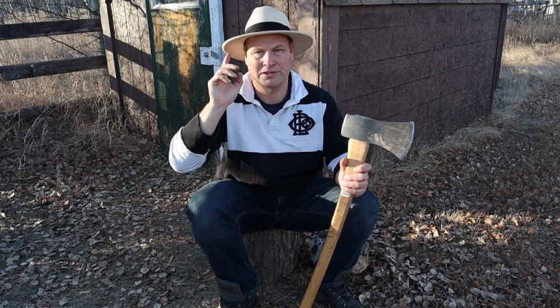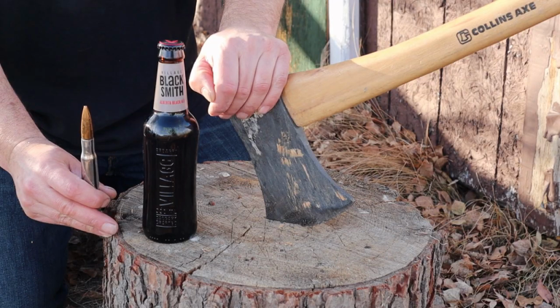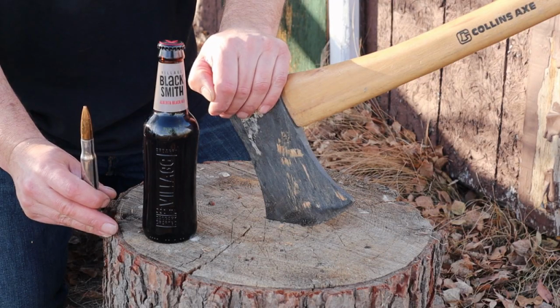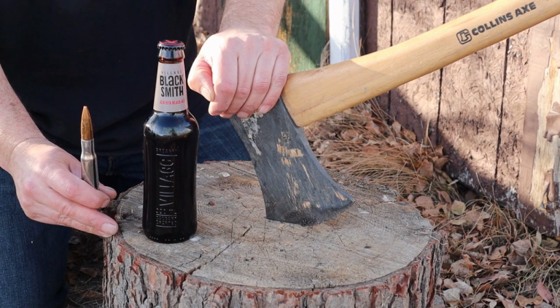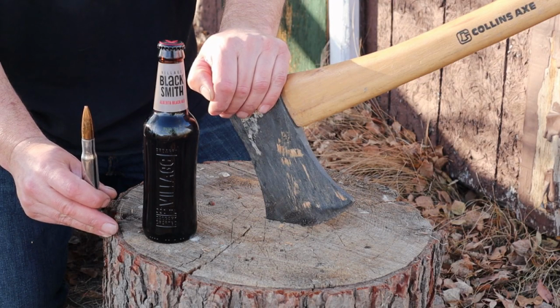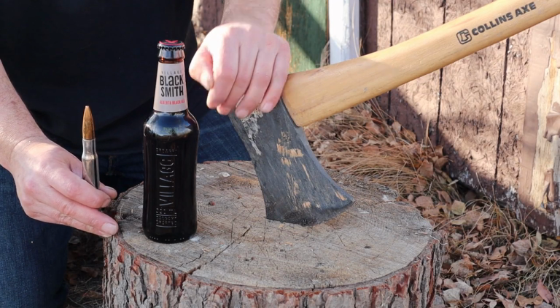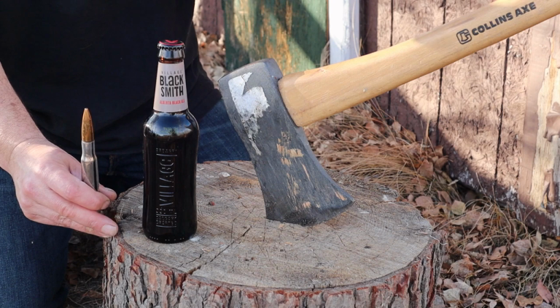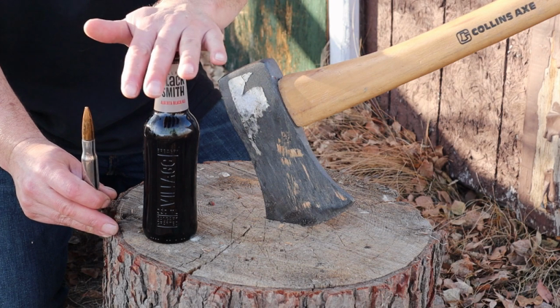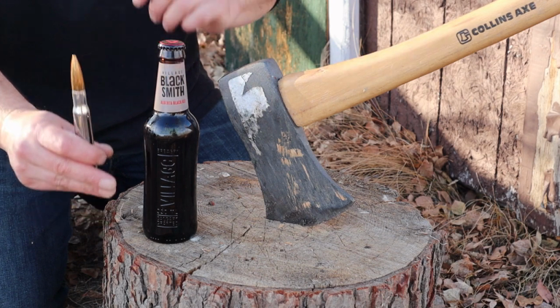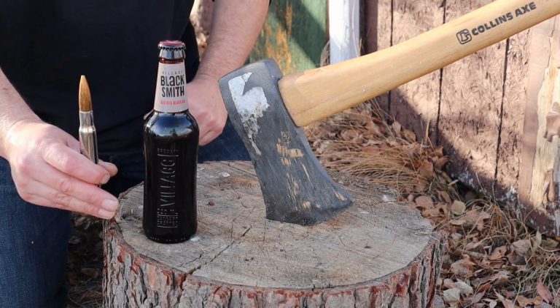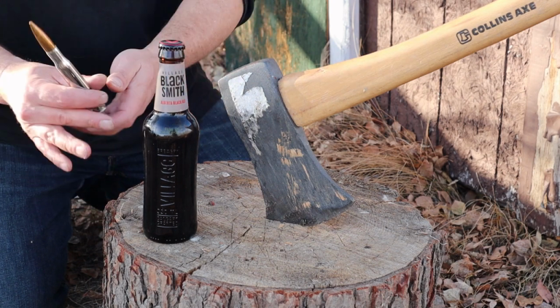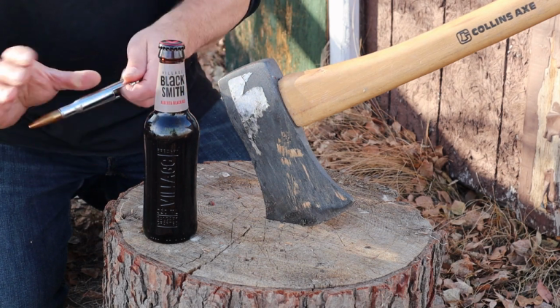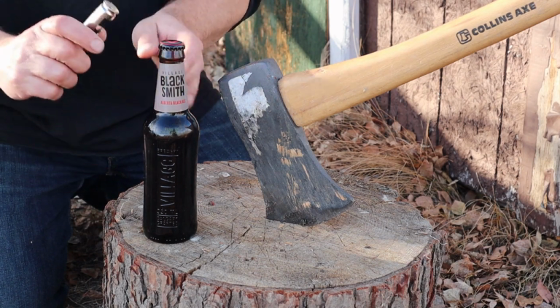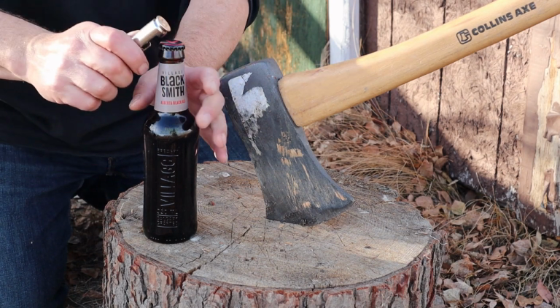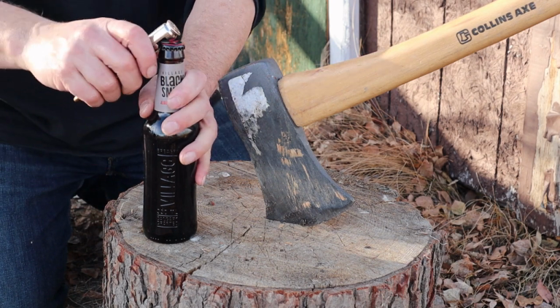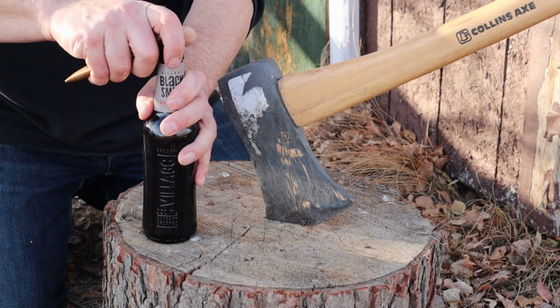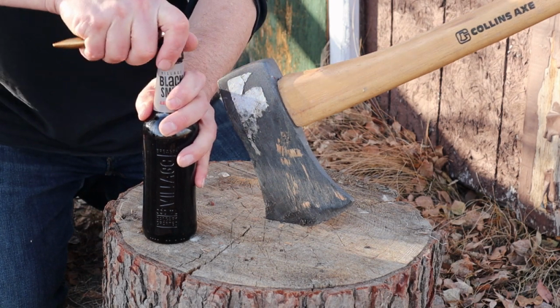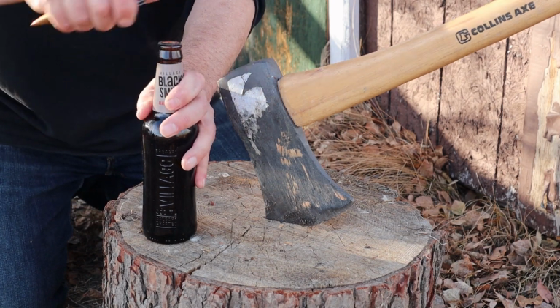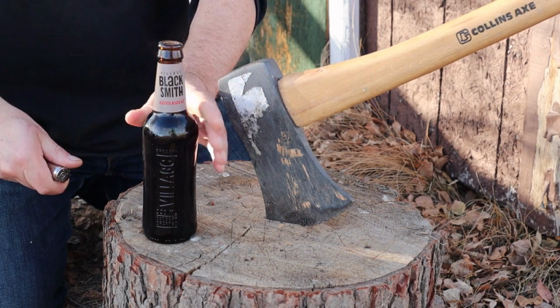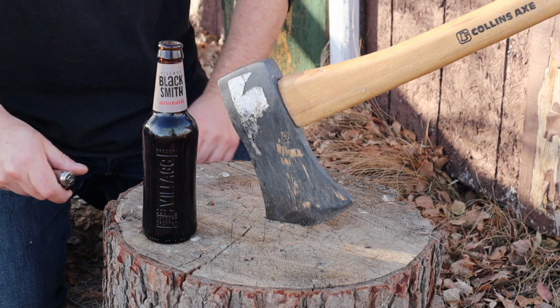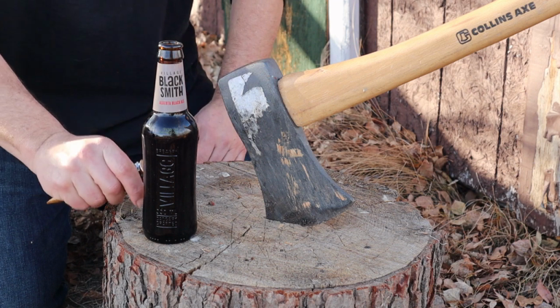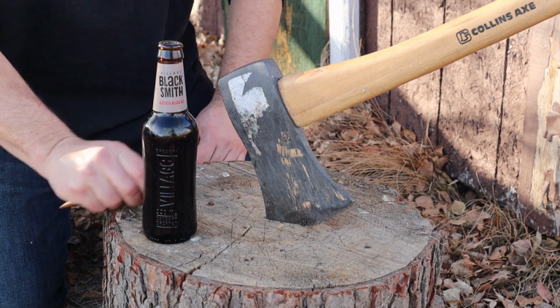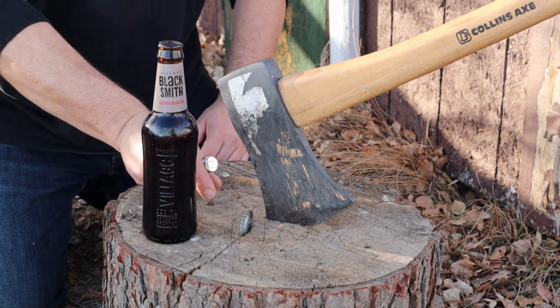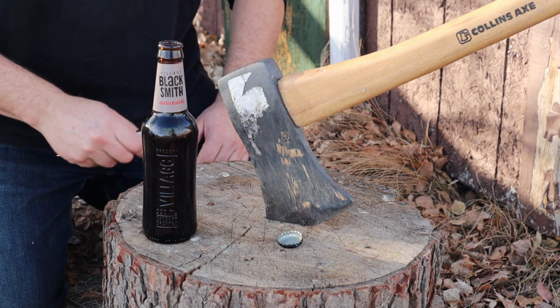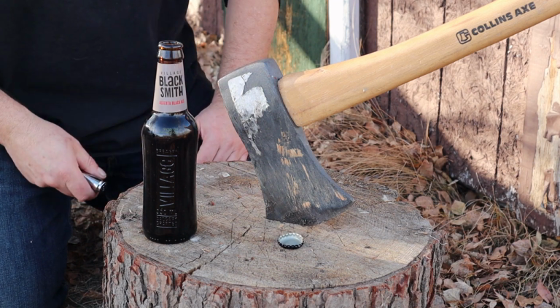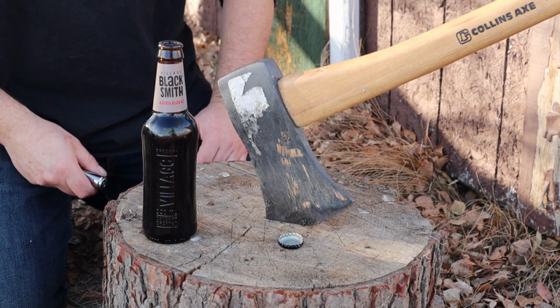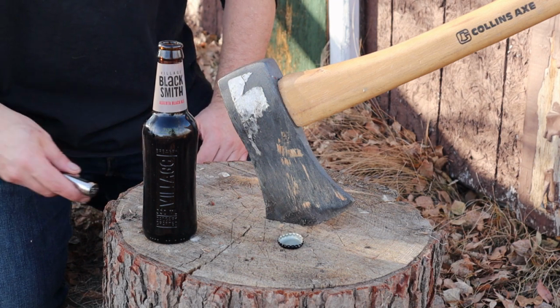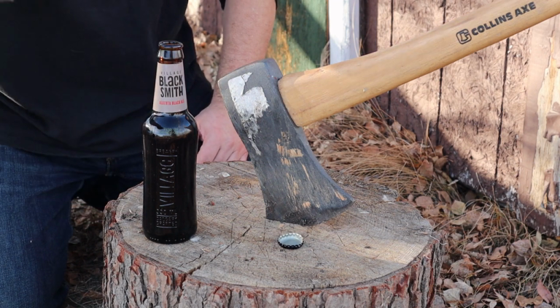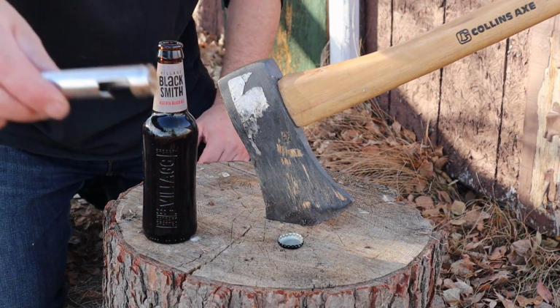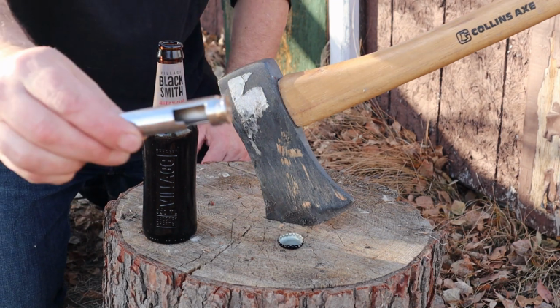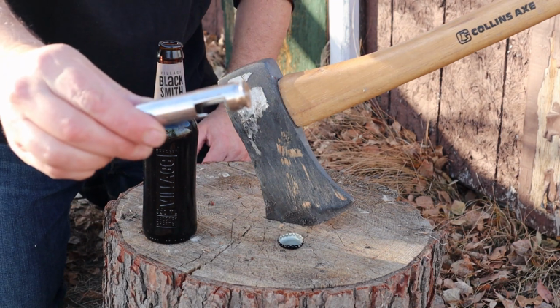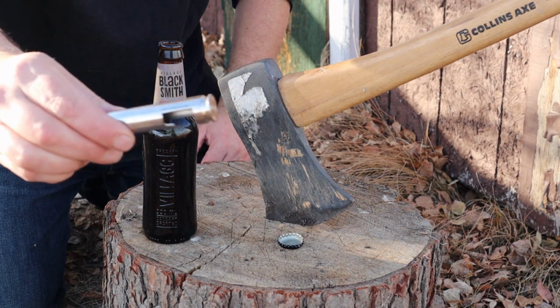Moment of truth — we are going to open this bottle with this round. We are going to open this bottle, and that is all there is to it. It's a can opener!